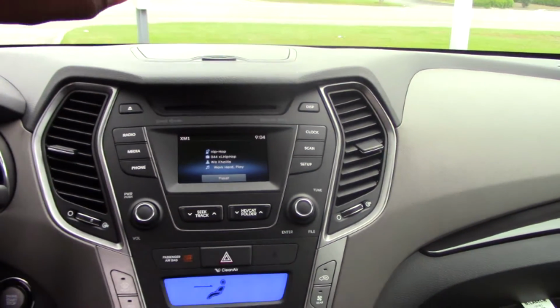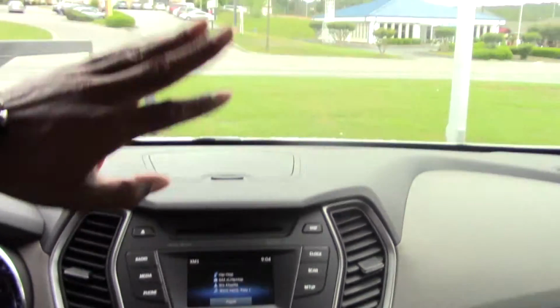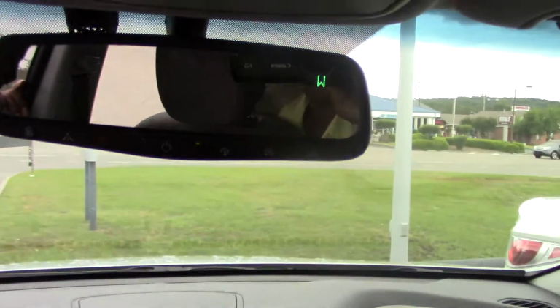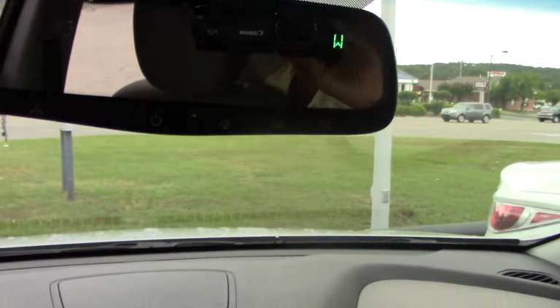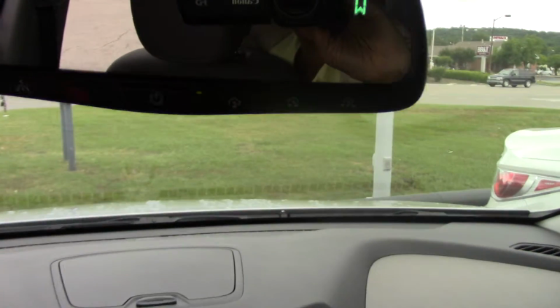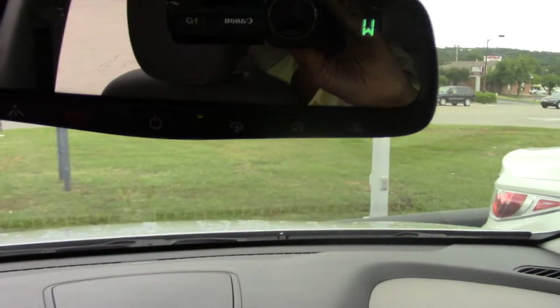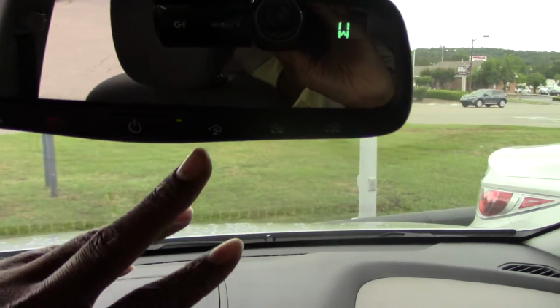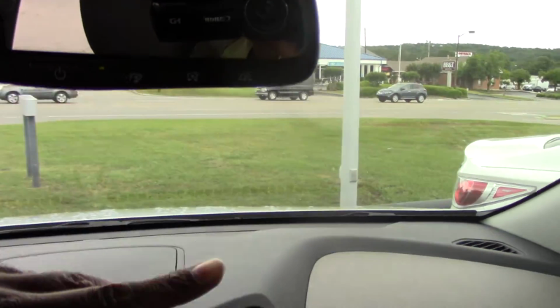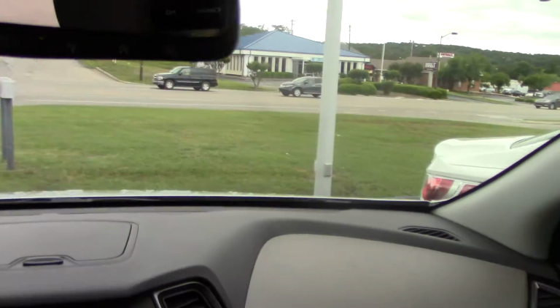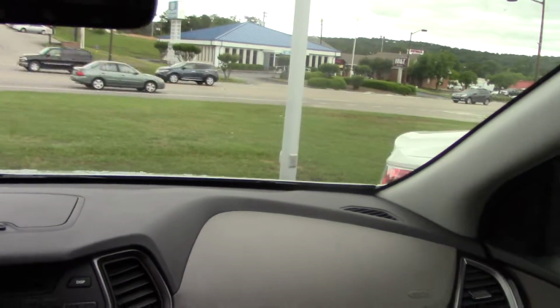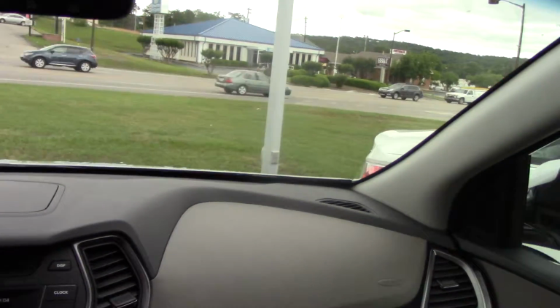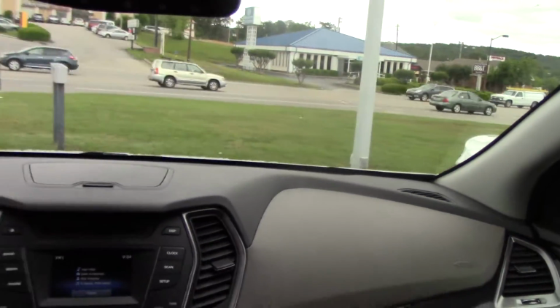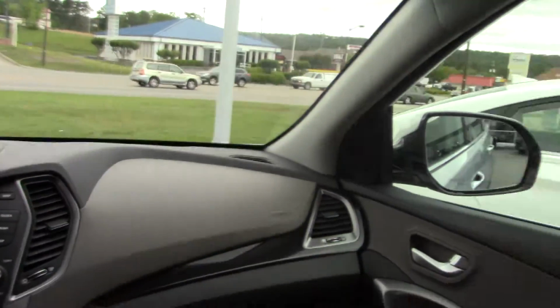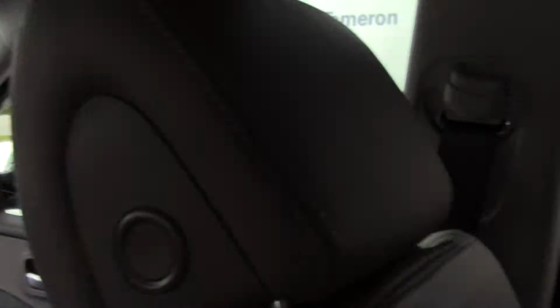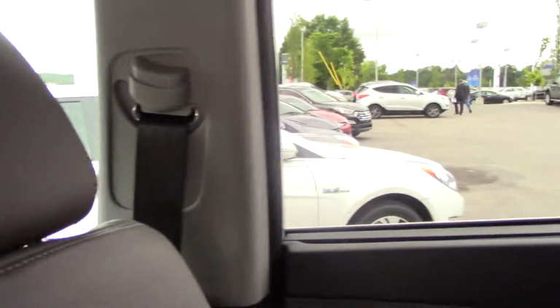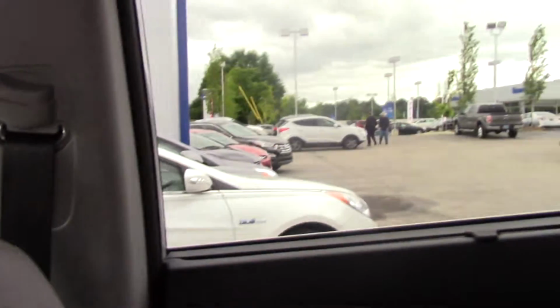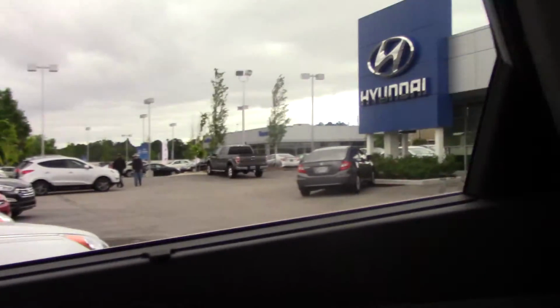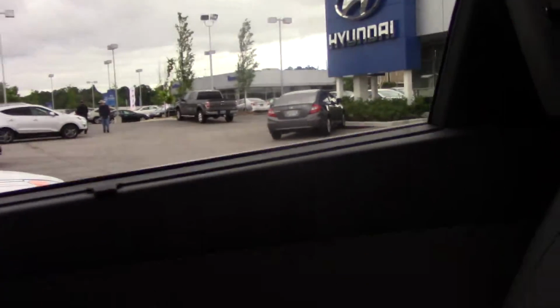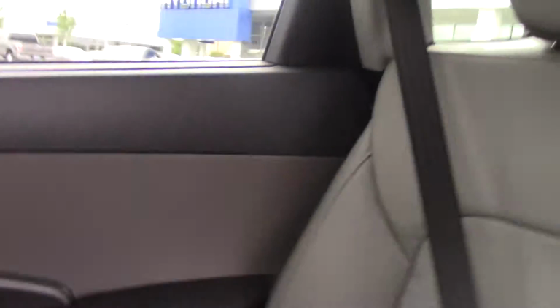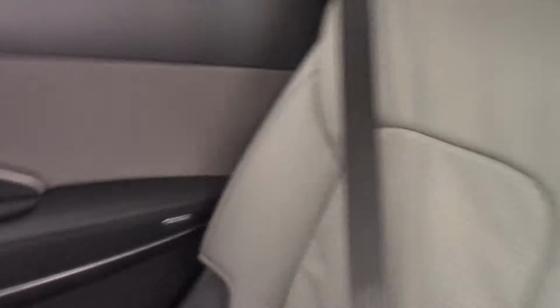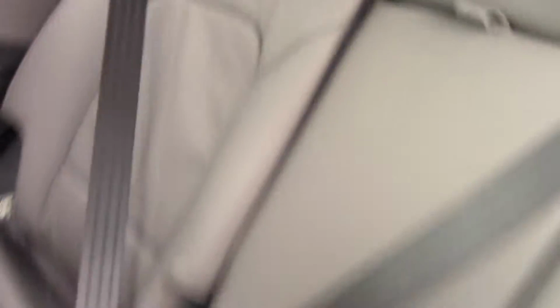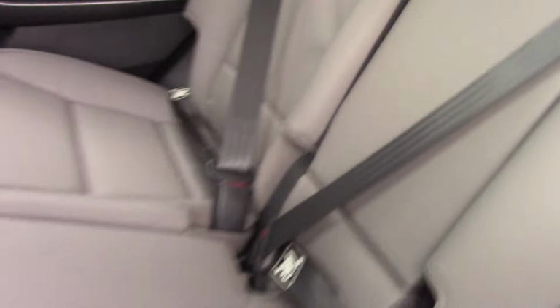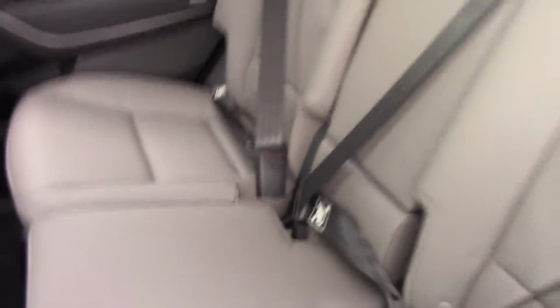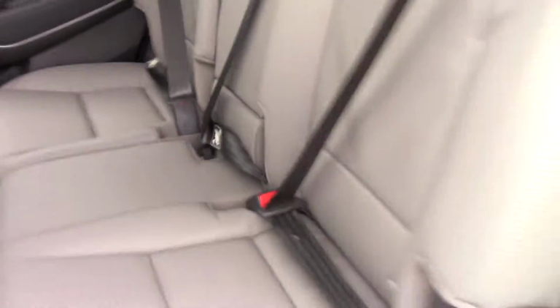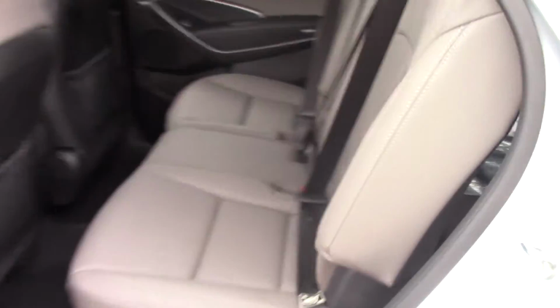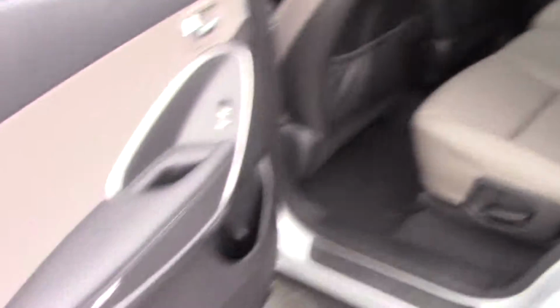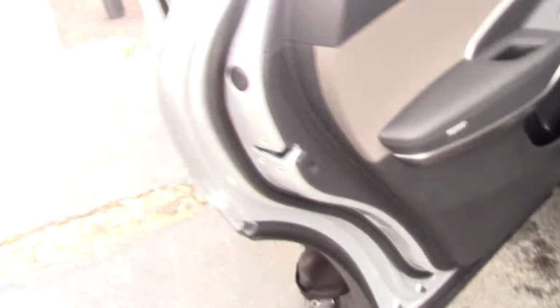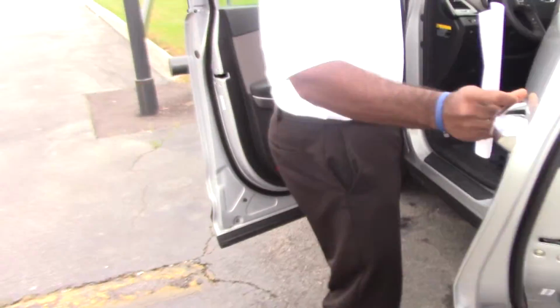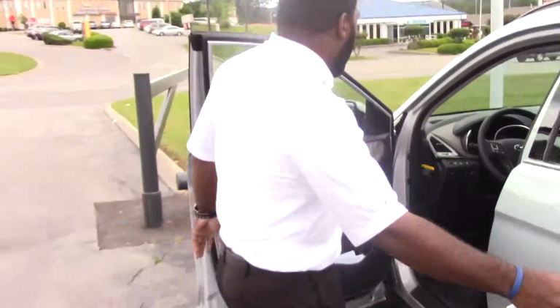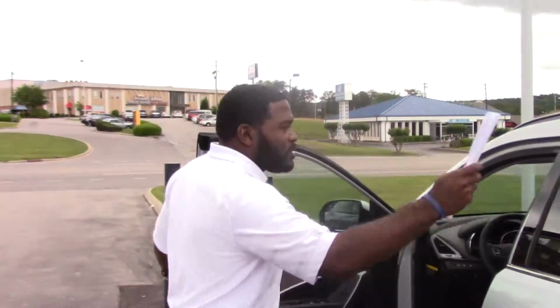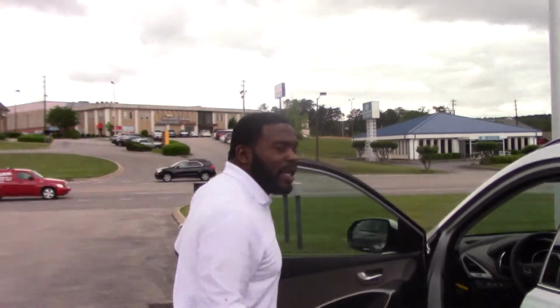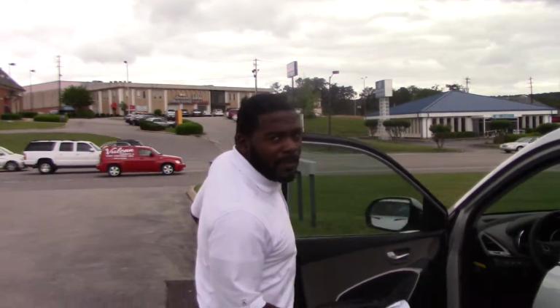Blue Link — you actually get that free for three years now — and also HomeLink, which lets you set your garage or open all your interior house lights up to that system when you pull up to the car. This one also has the blind spot monitor system and rear cross-traffic alert.